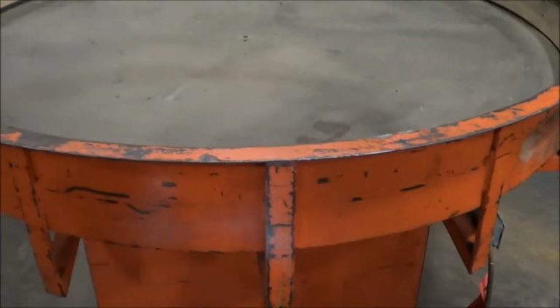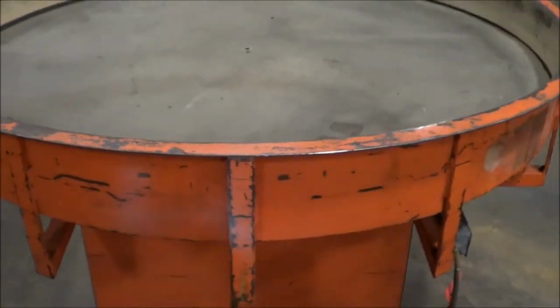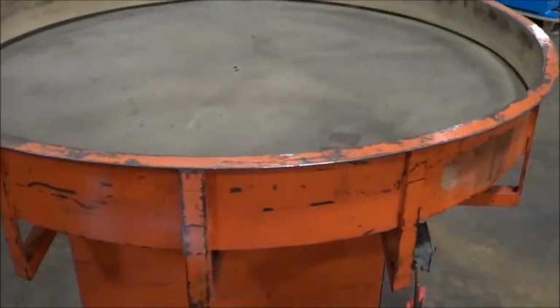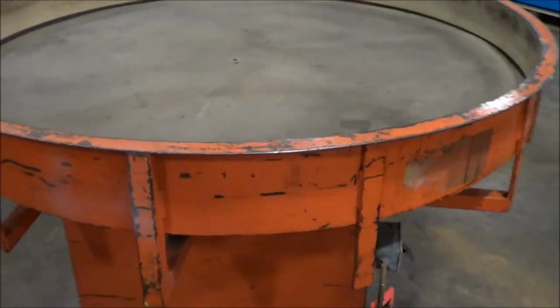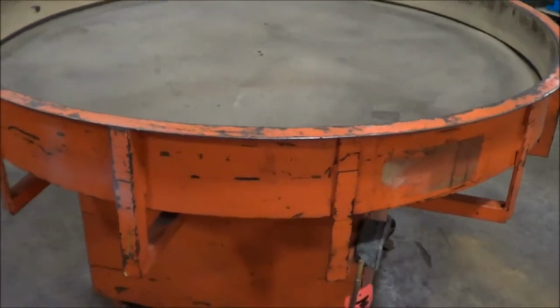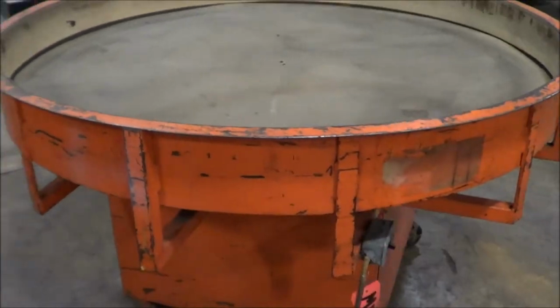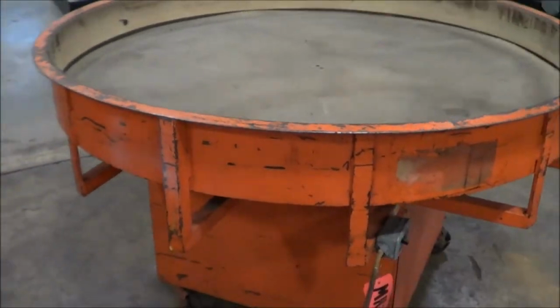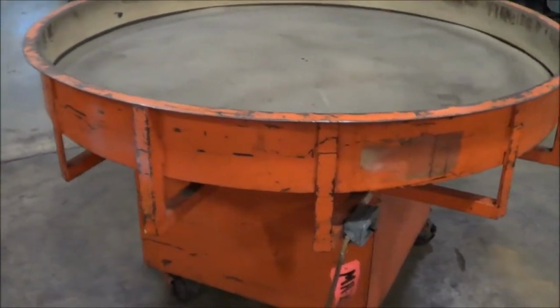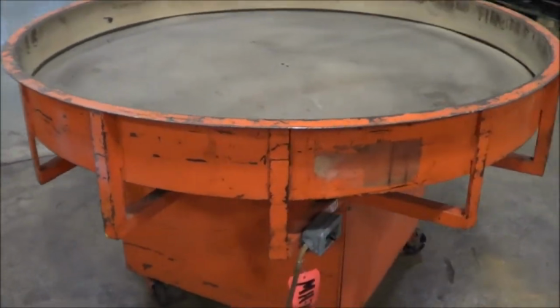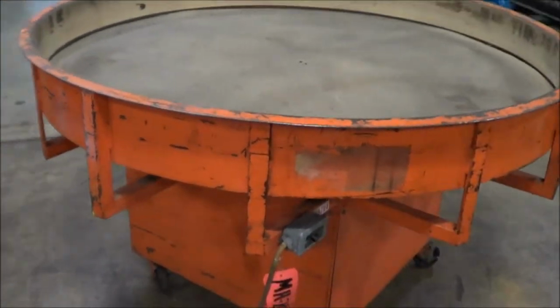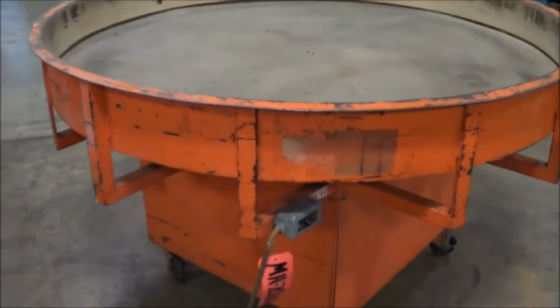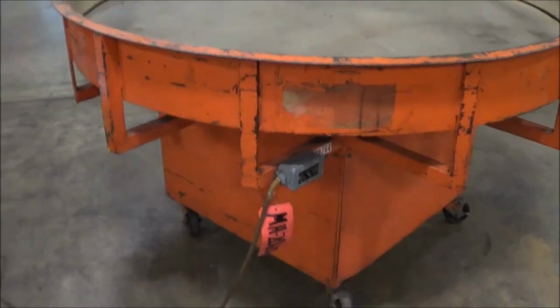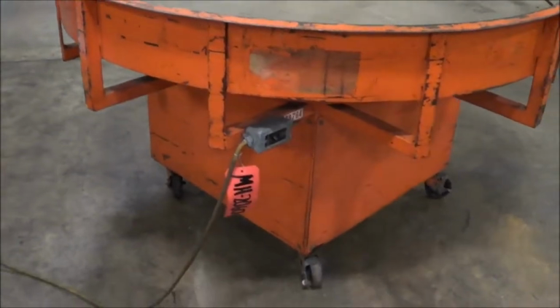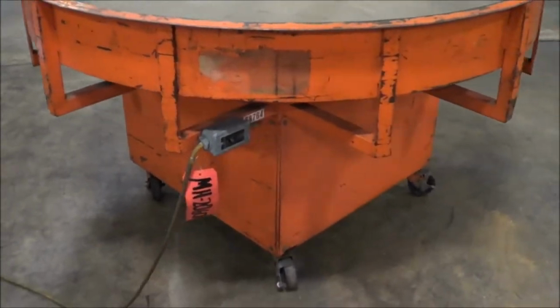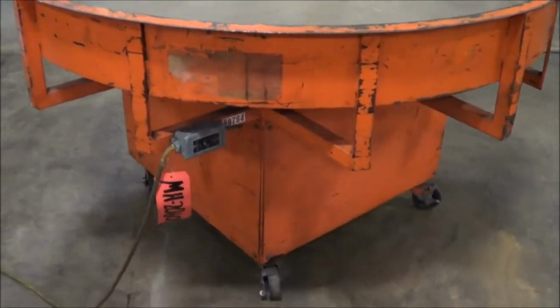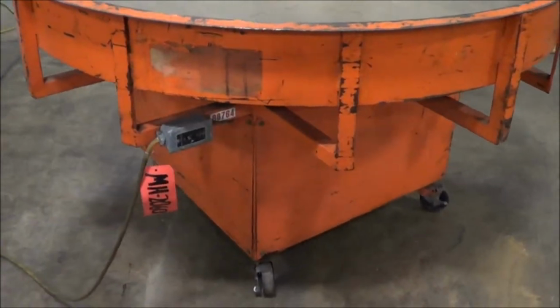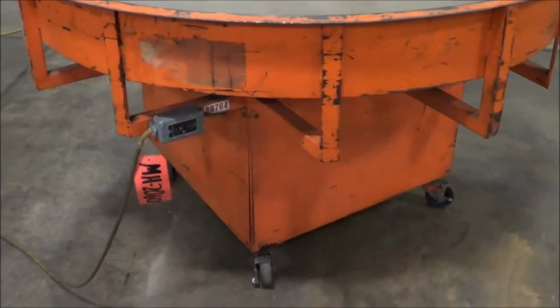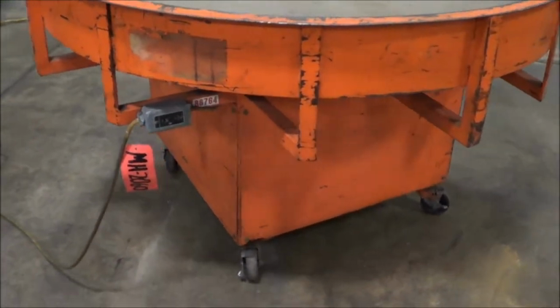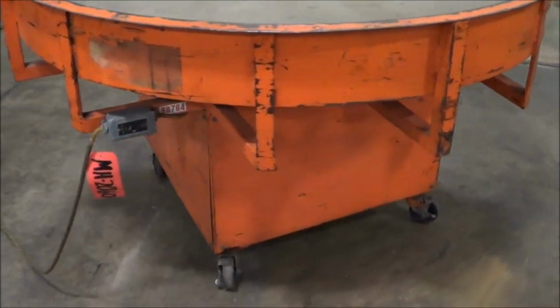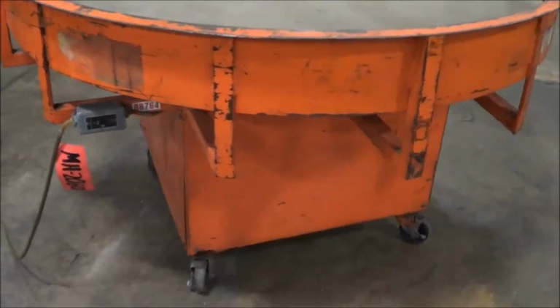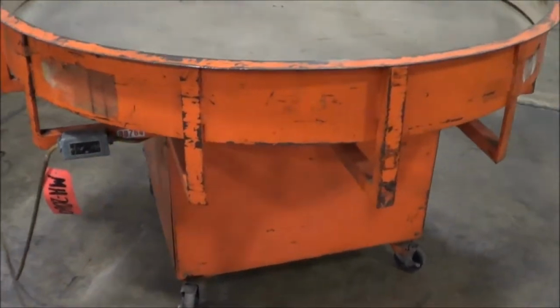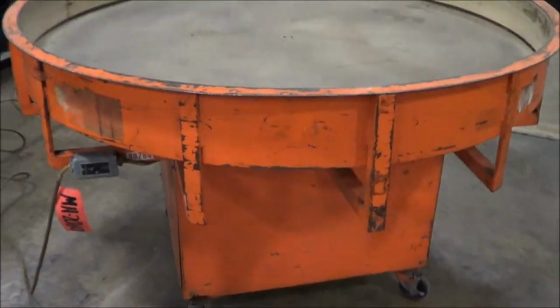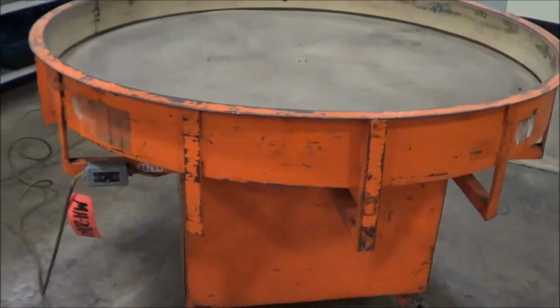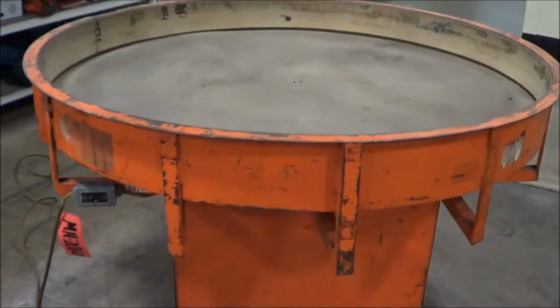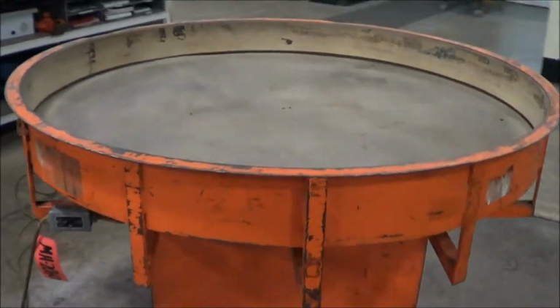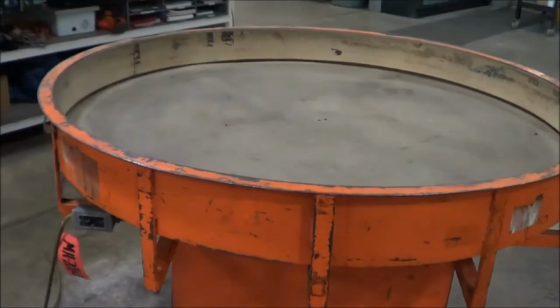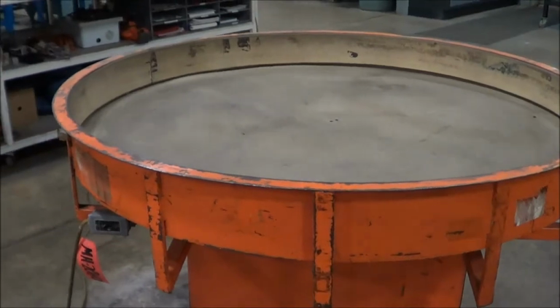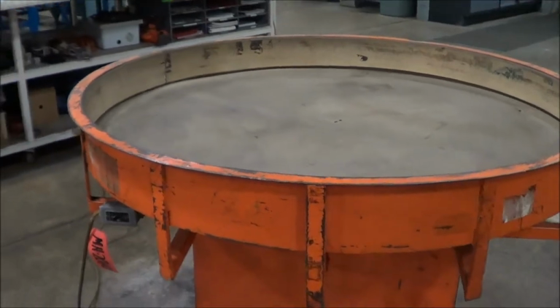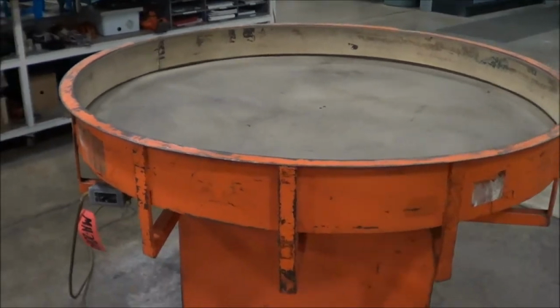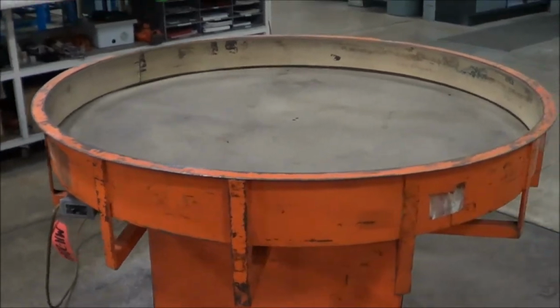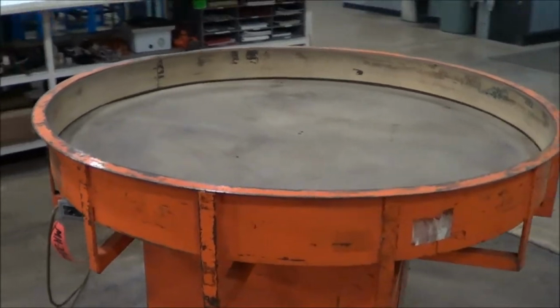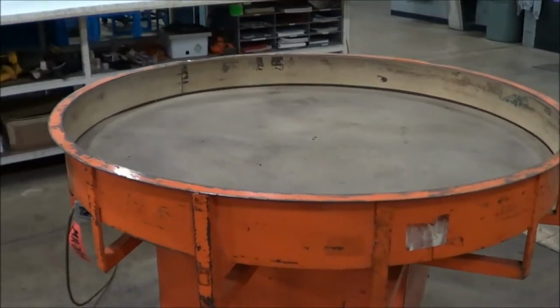Overall dimensions are 64 inches wide by 37 inches high. Weight is 523 pounds, and the weight capacity is 350 pounds.